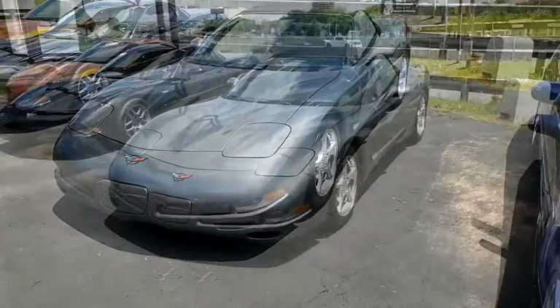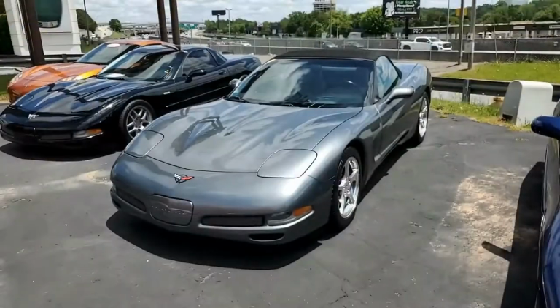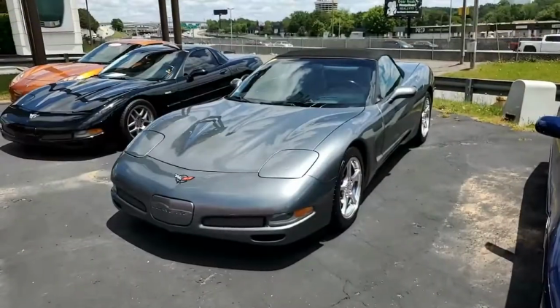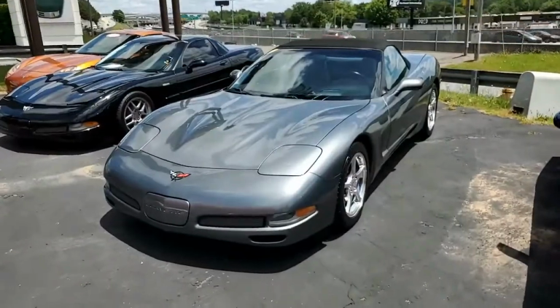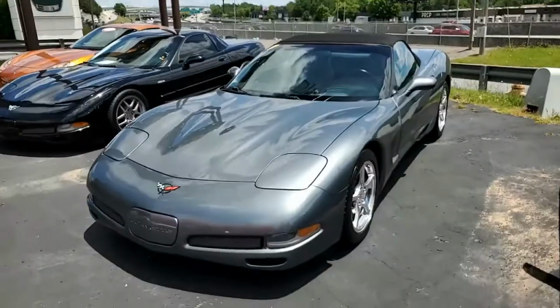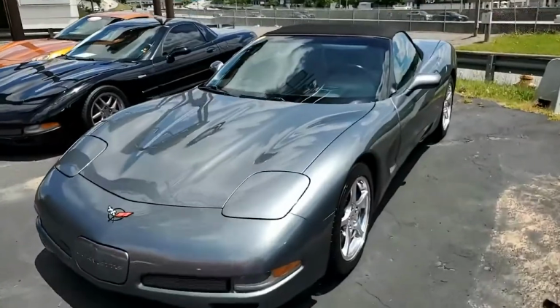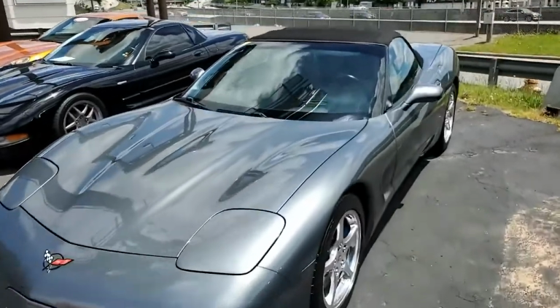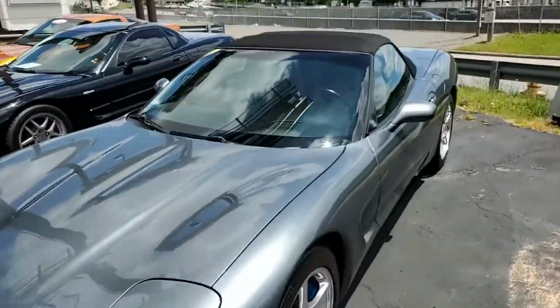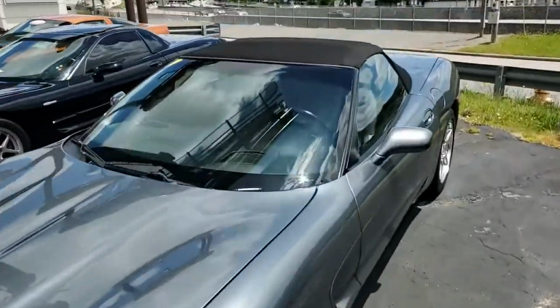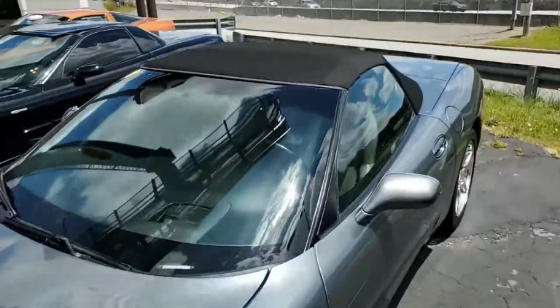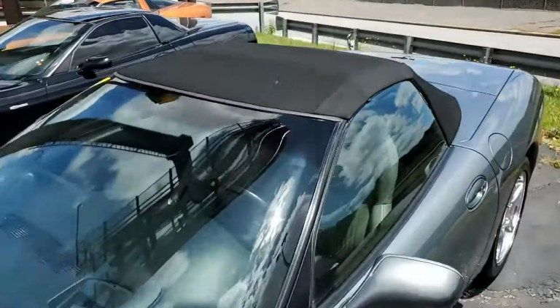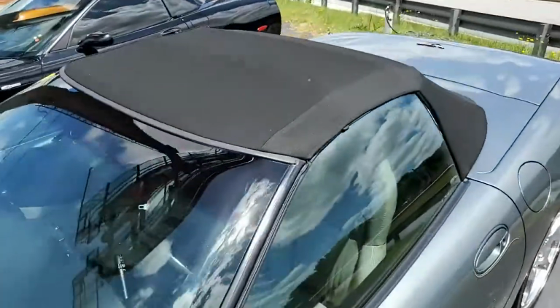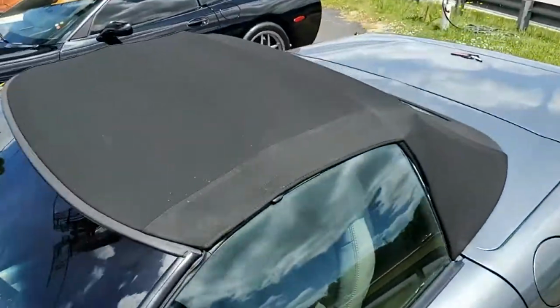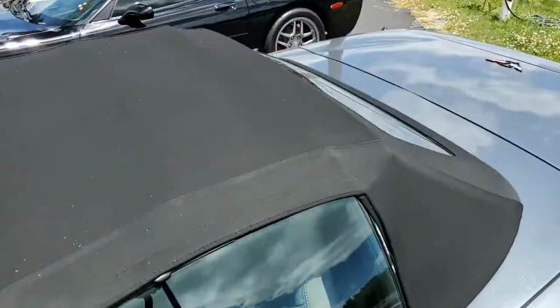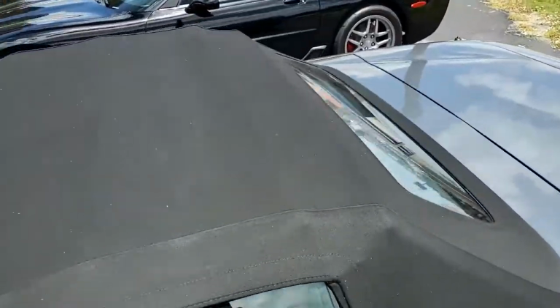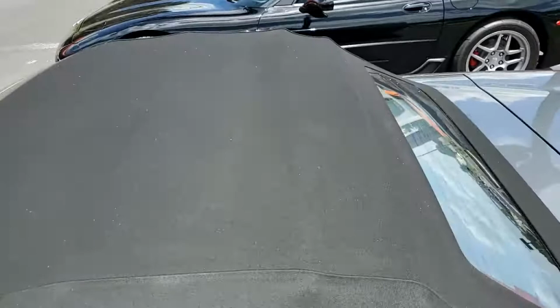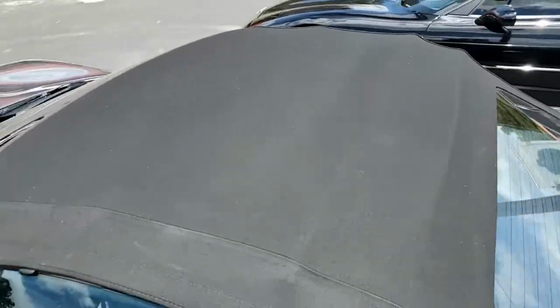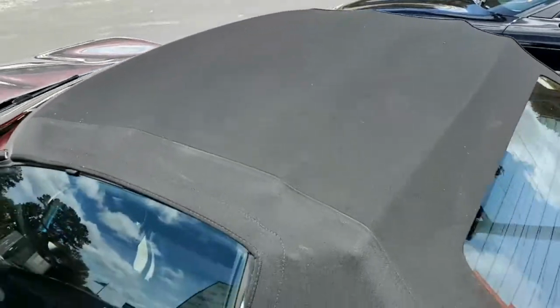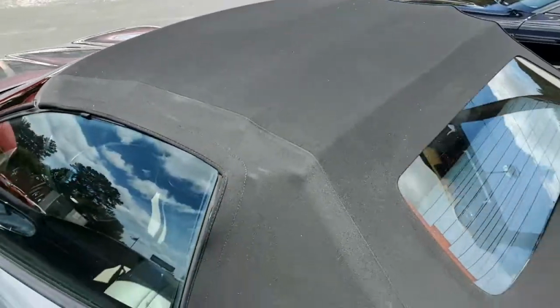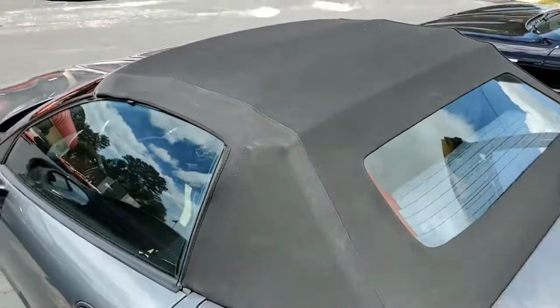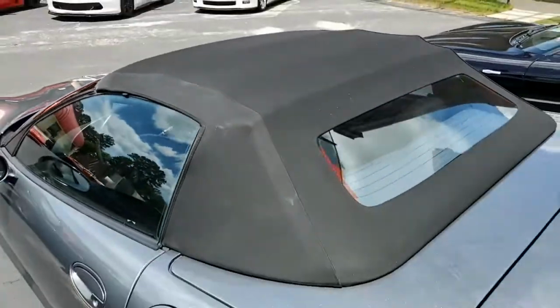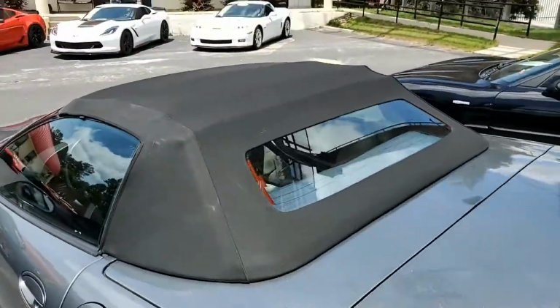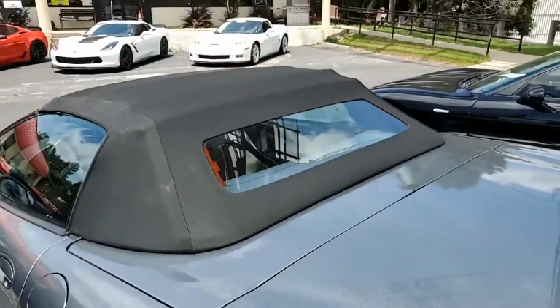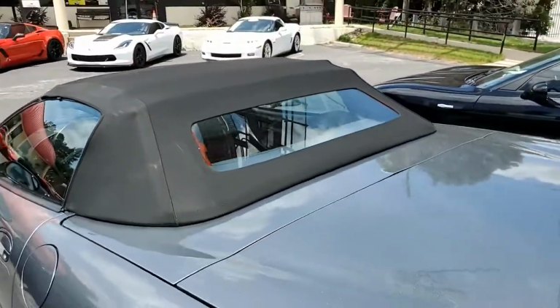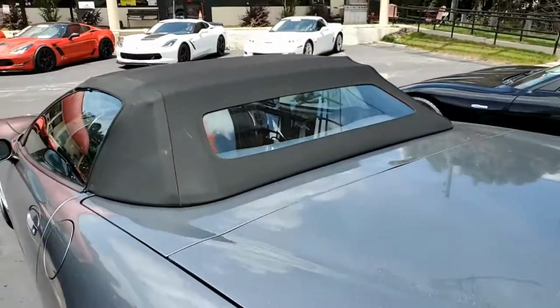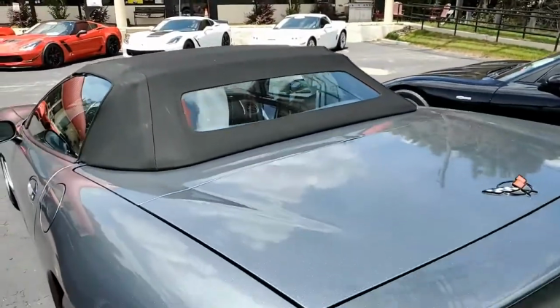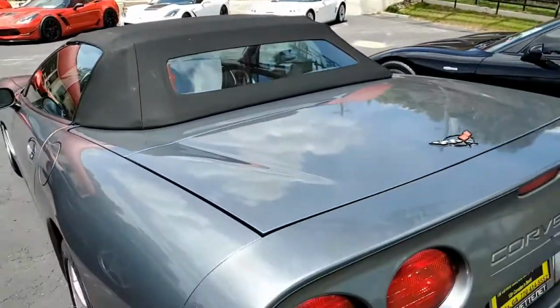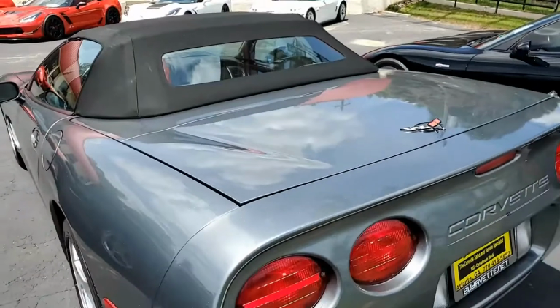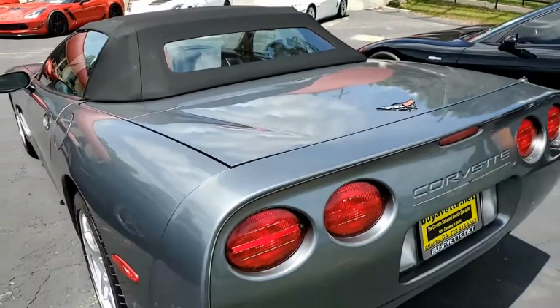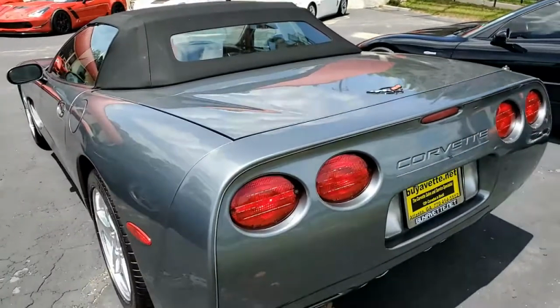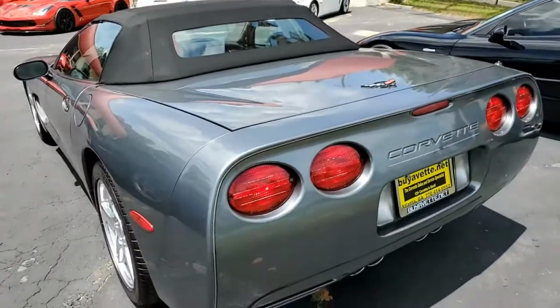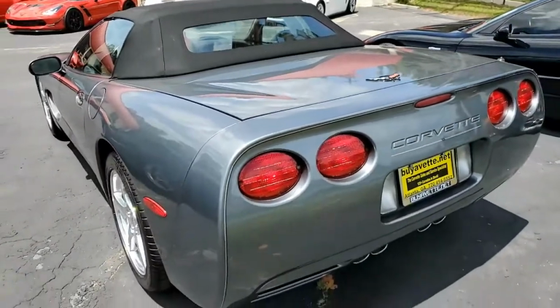Everything on this car is power, of course. ABS traction control, active handling, and it comes with a clean Carfax. We always watch out for that here at Bionet.net. And of course, this car is loaded with options. This car shows 71,011 miles, and it is in good condition.